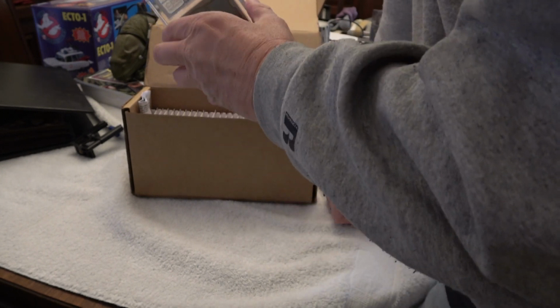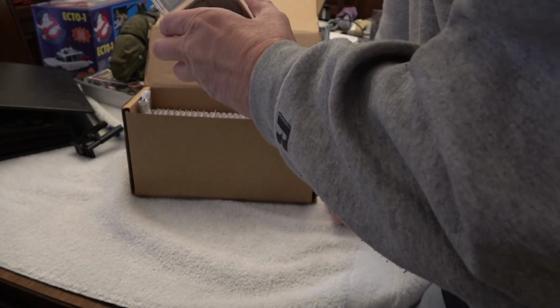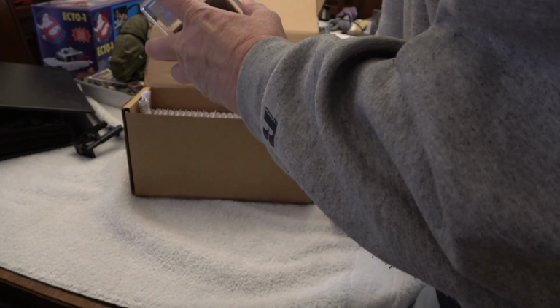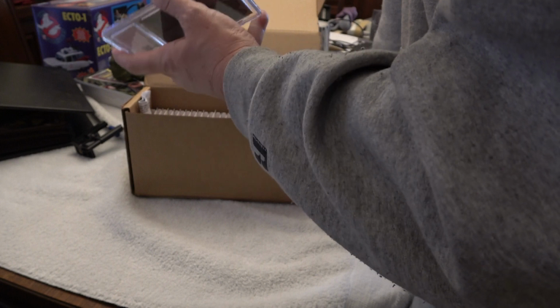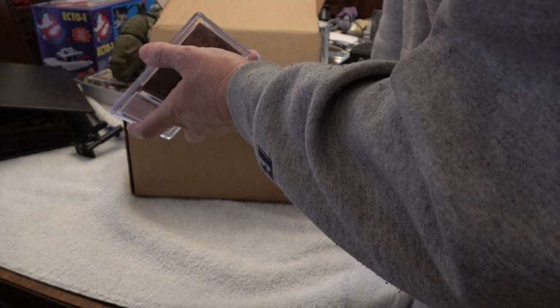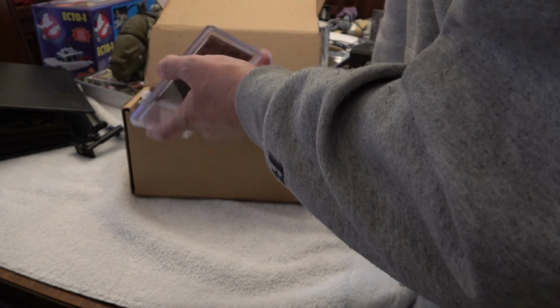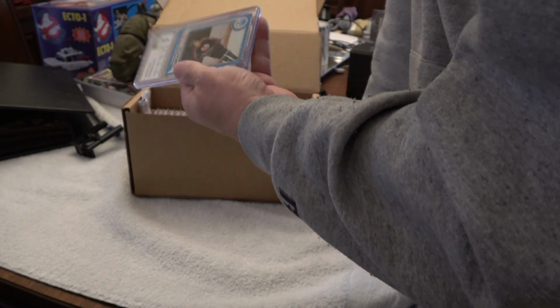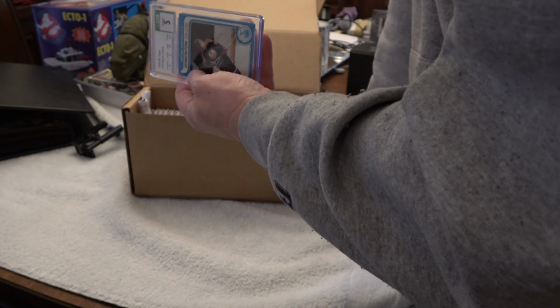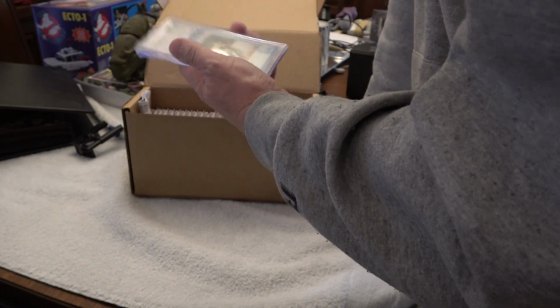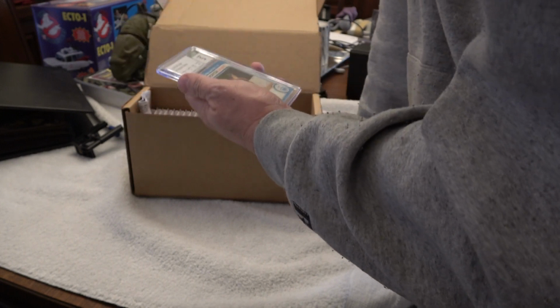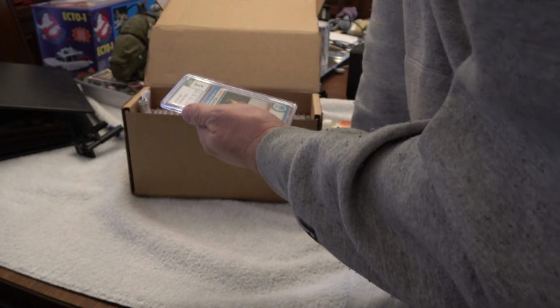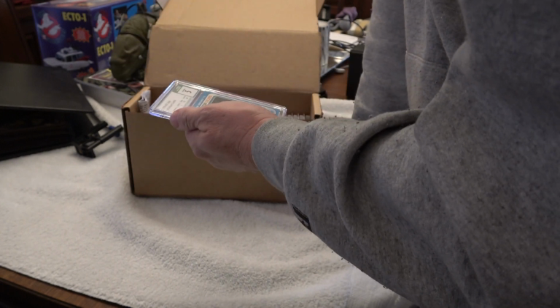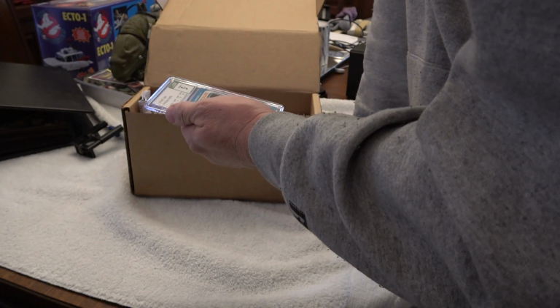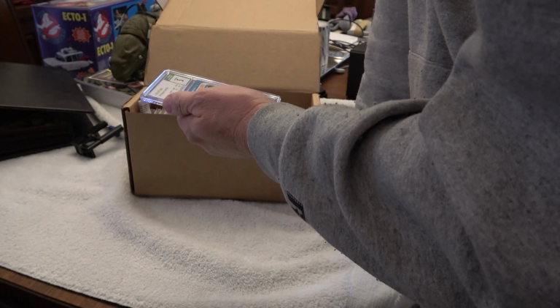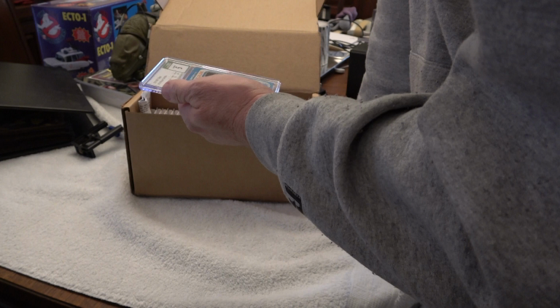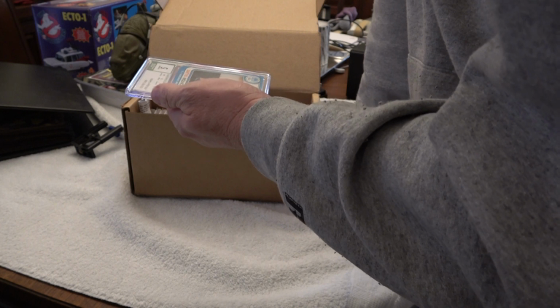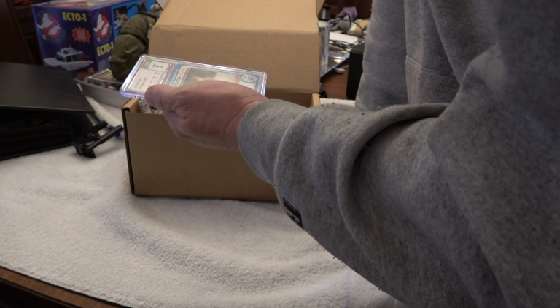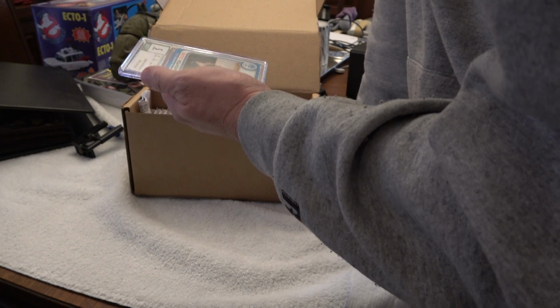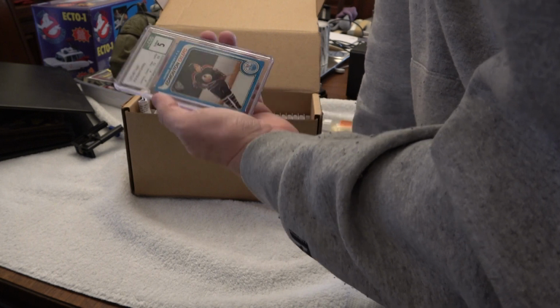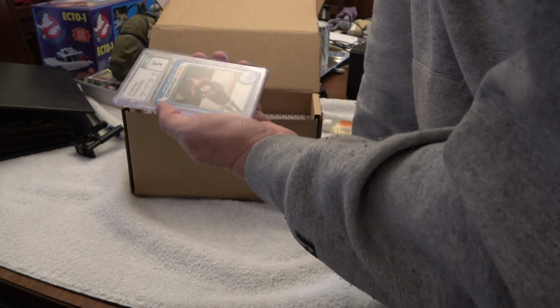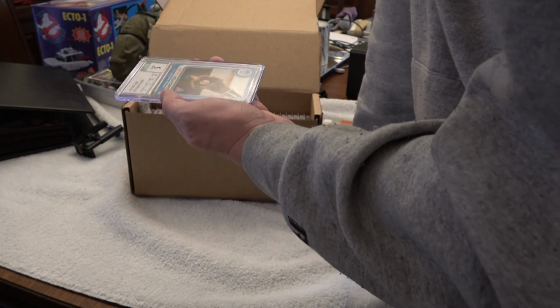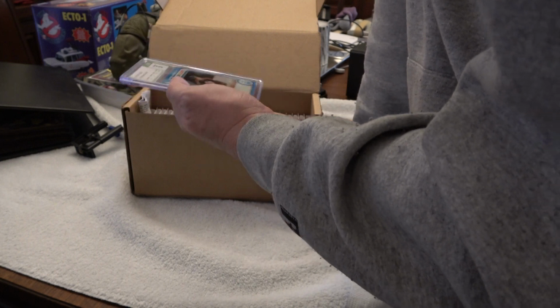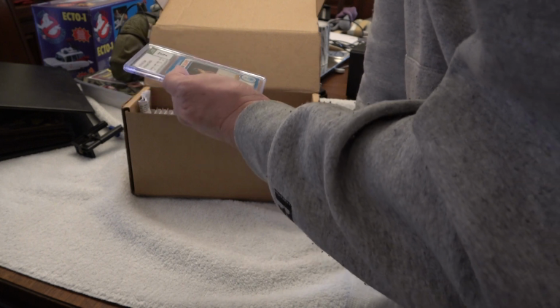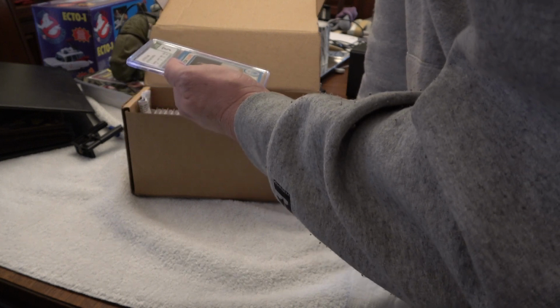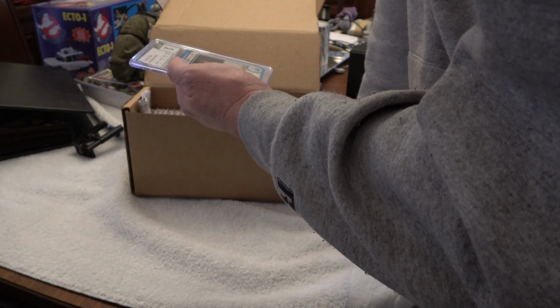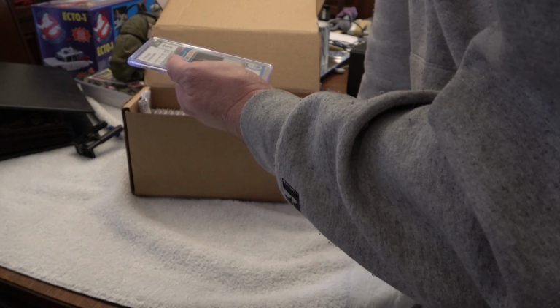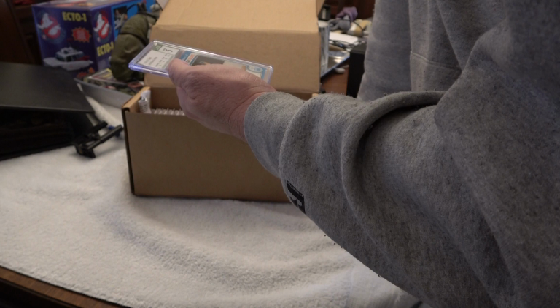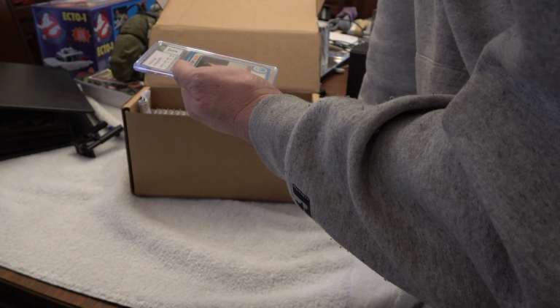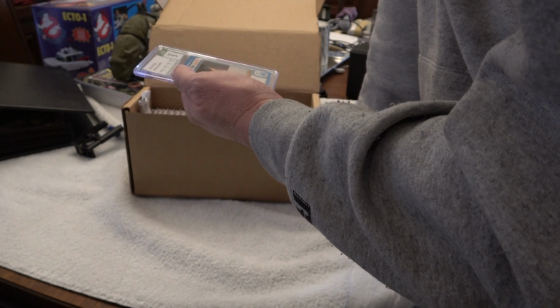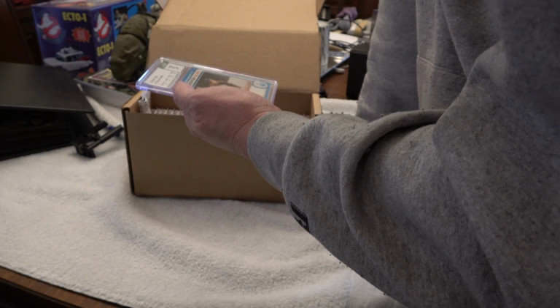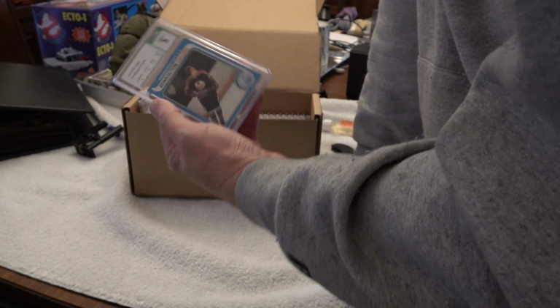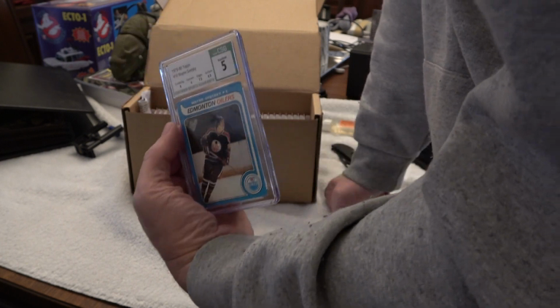This is the thicker capsule too — wow, it's not that thick, I thought it'd be thicker. Anyway, centering's an eight, the corners are four because they are kind of round, edges are 7.5, and the surface is 6.5.